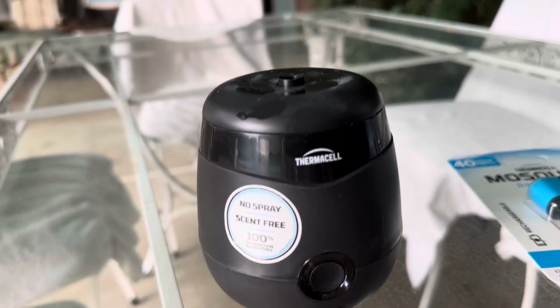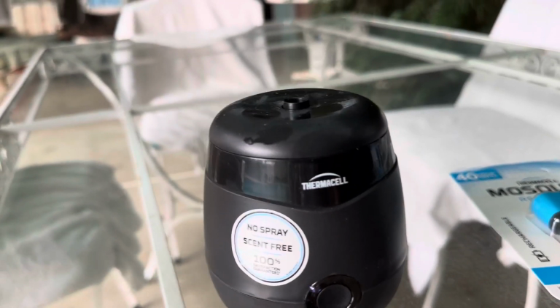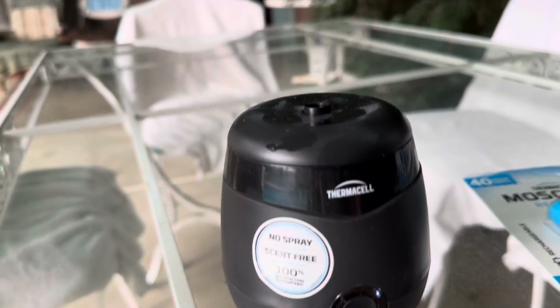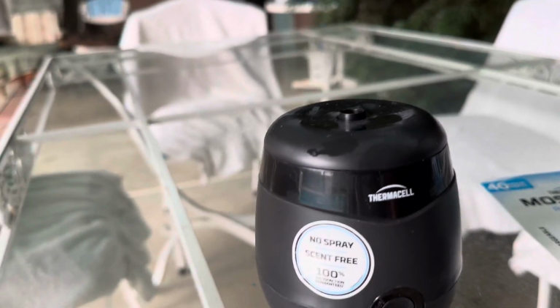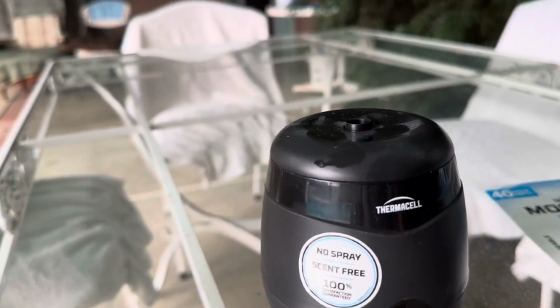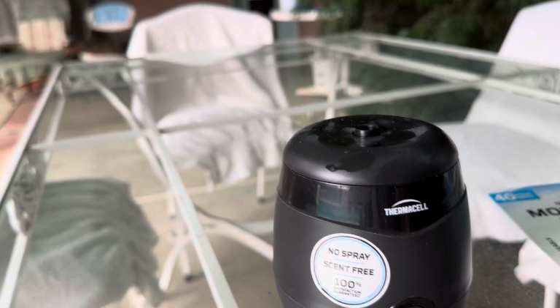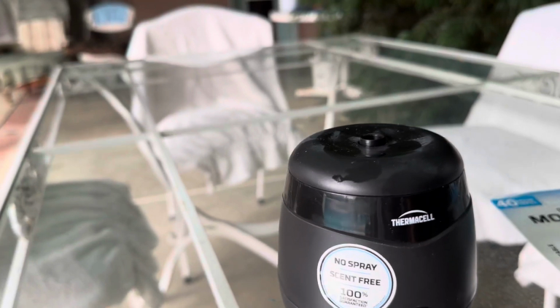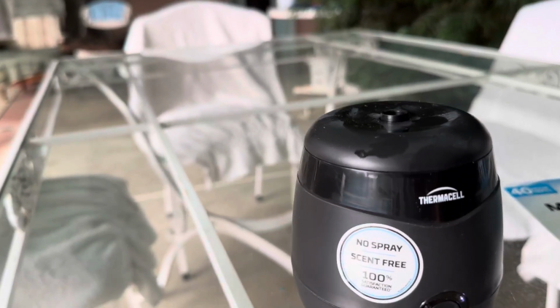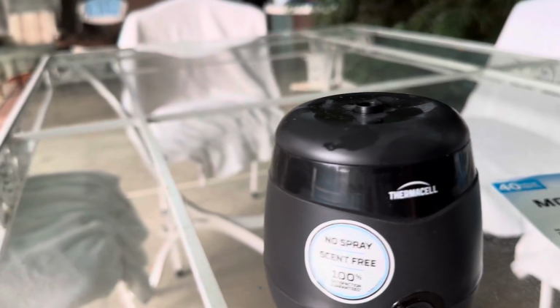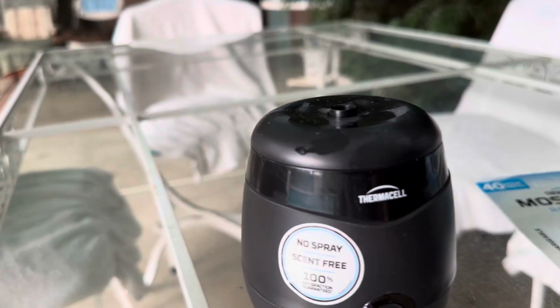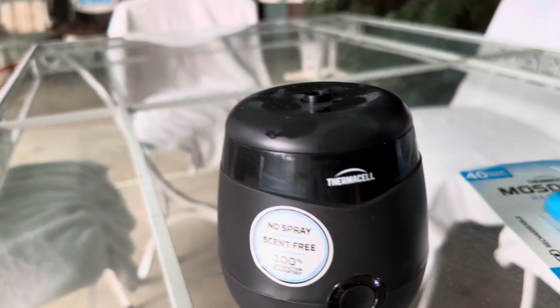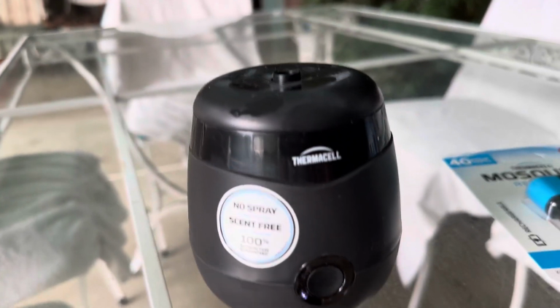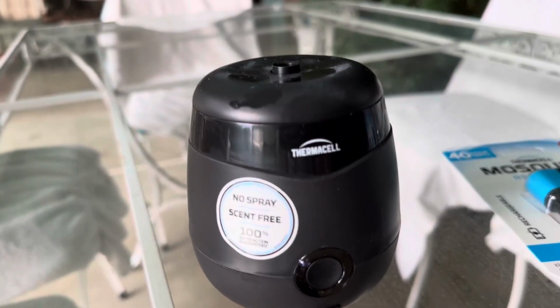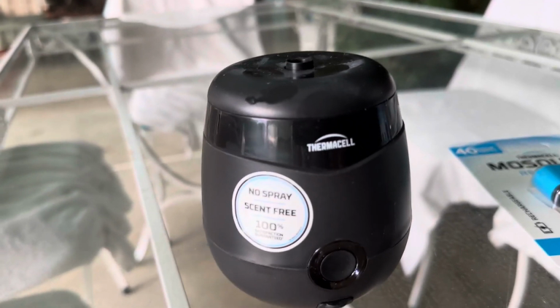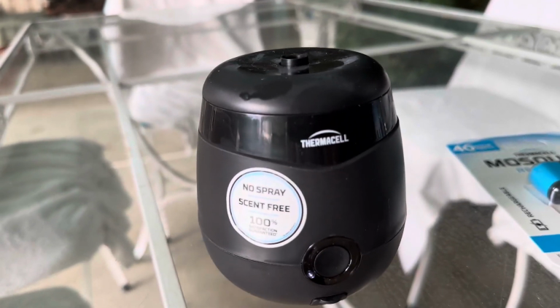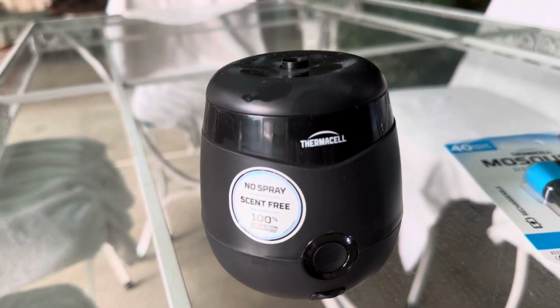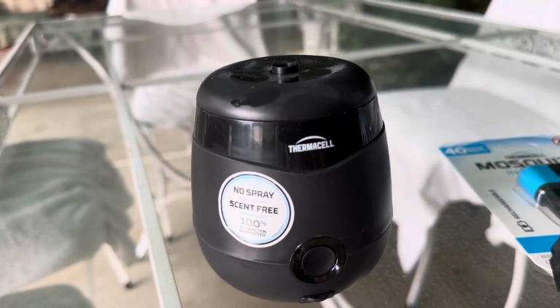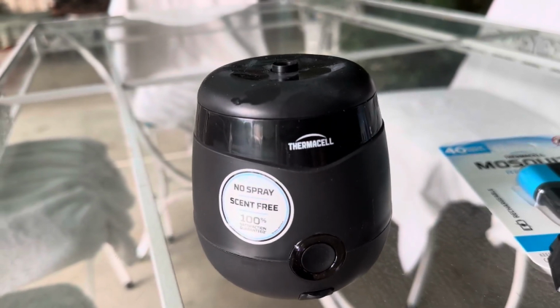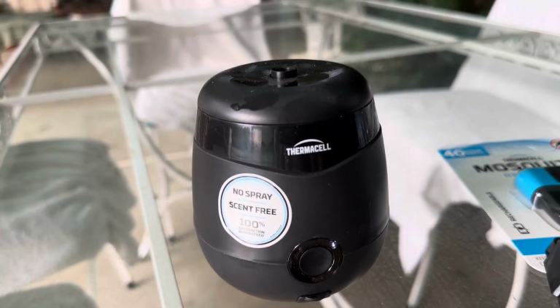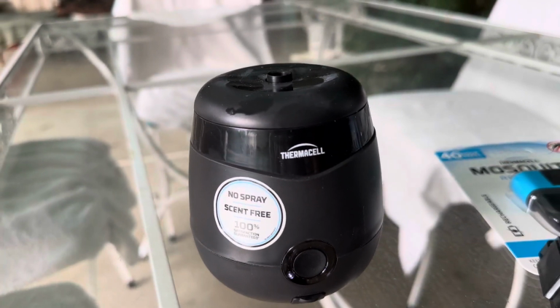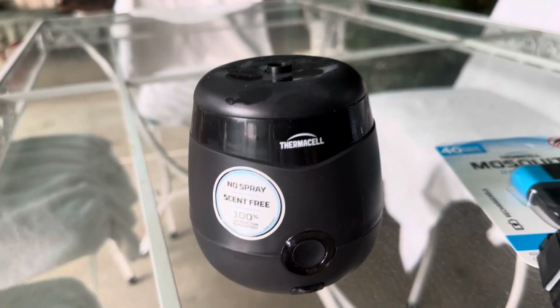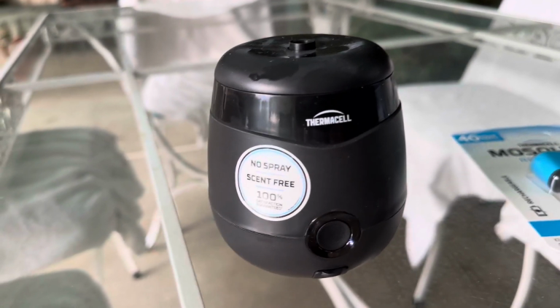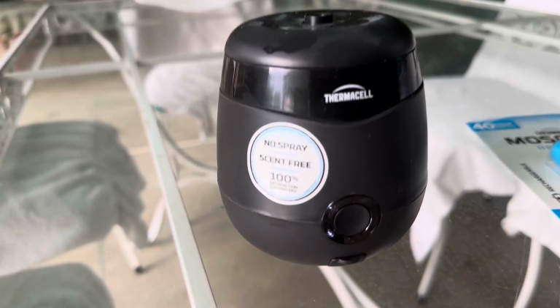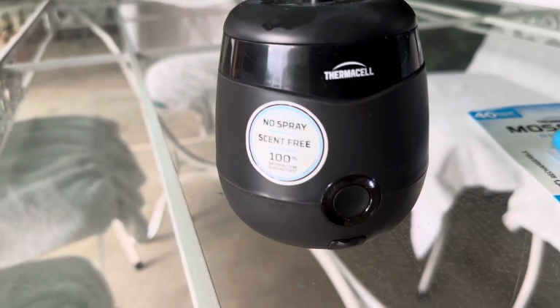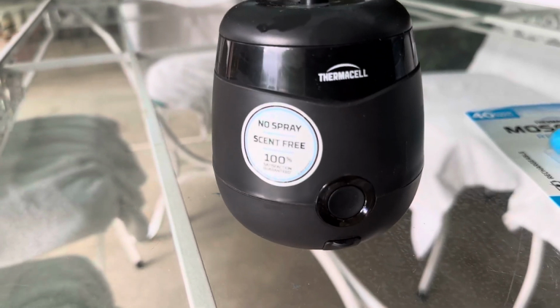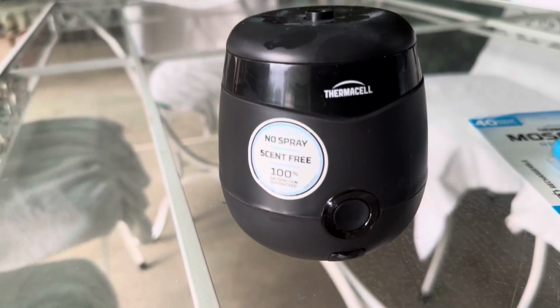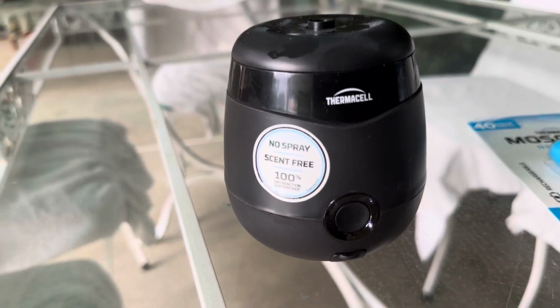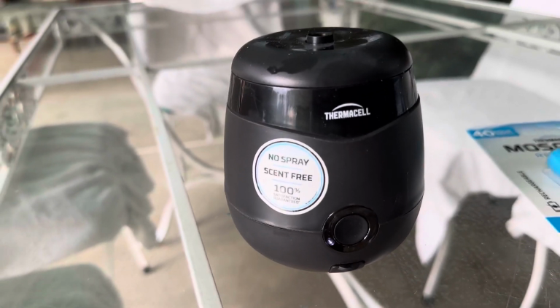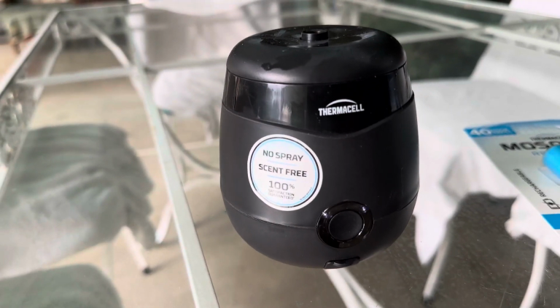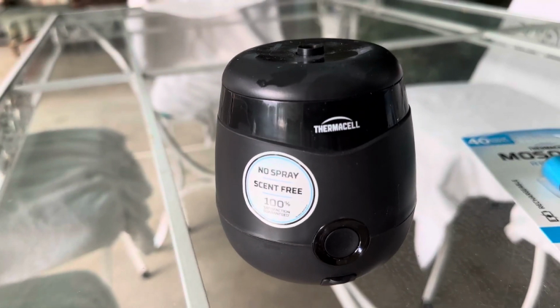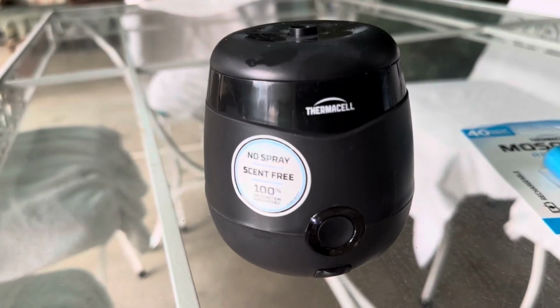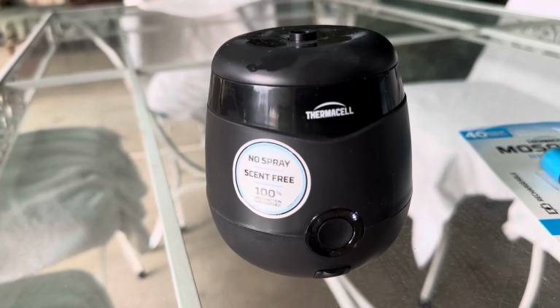I've been getting bitten up lately, so I got this unit. I've been testing it out and it does work. It does take about two minutes for it to heat up.